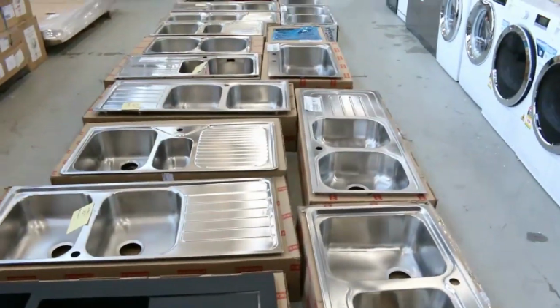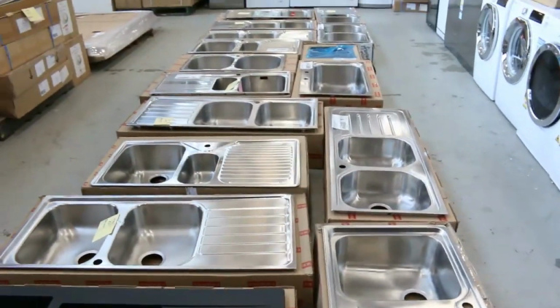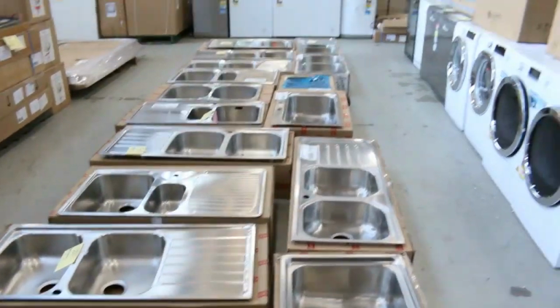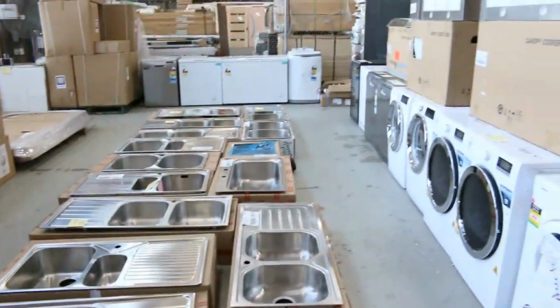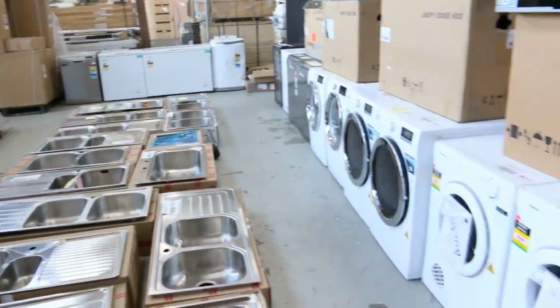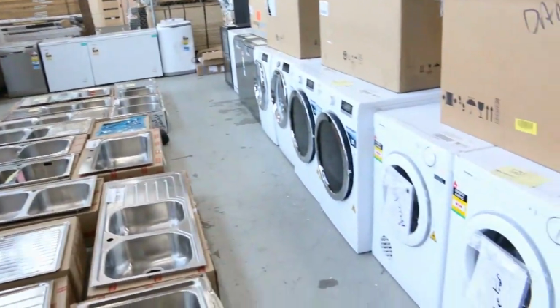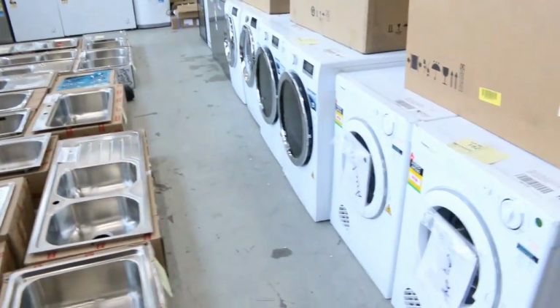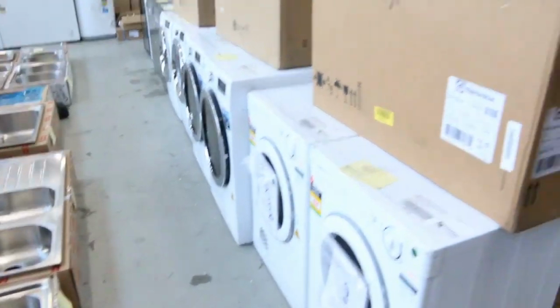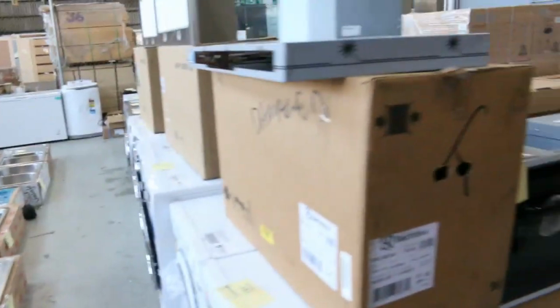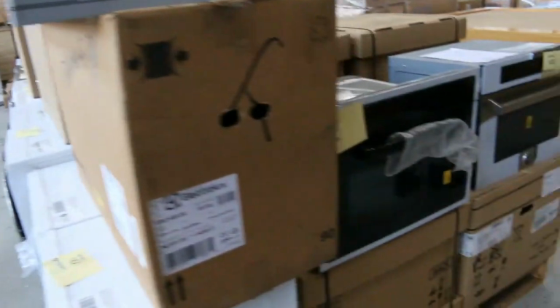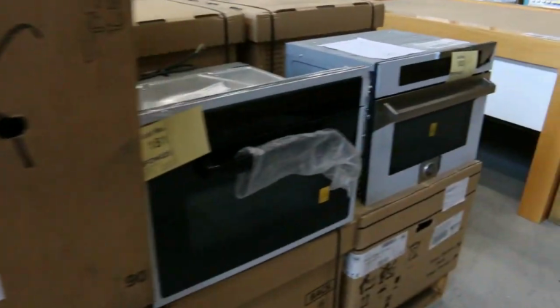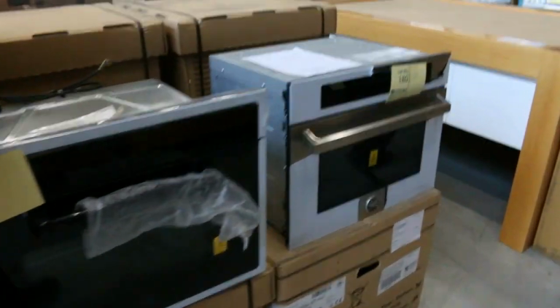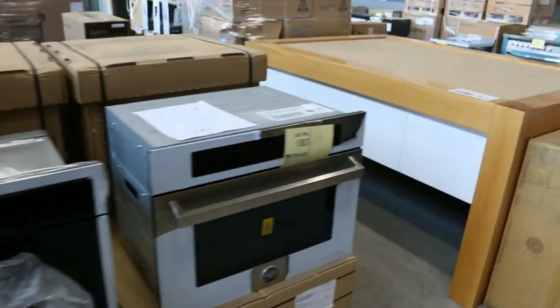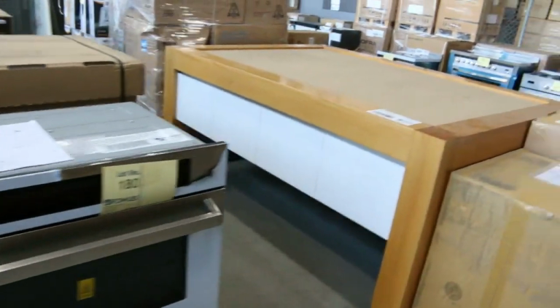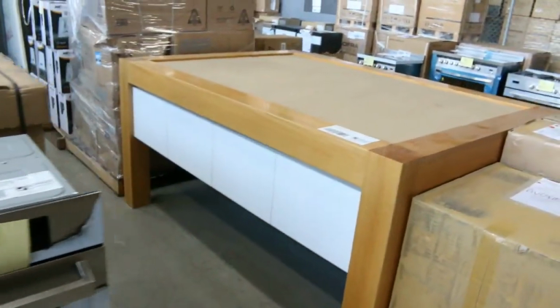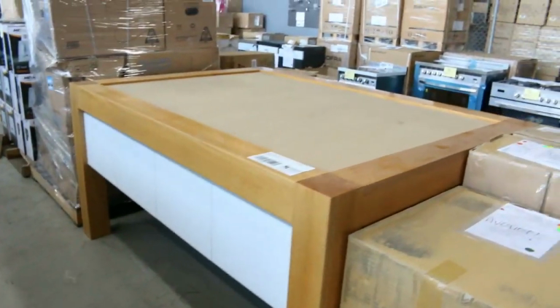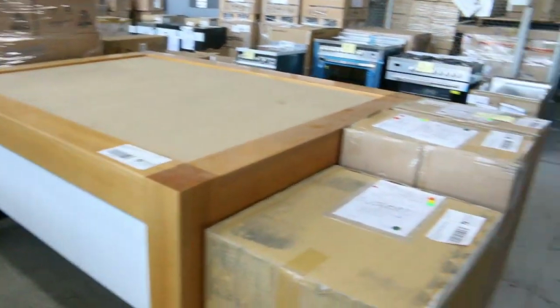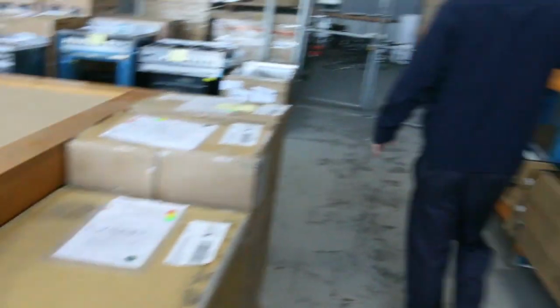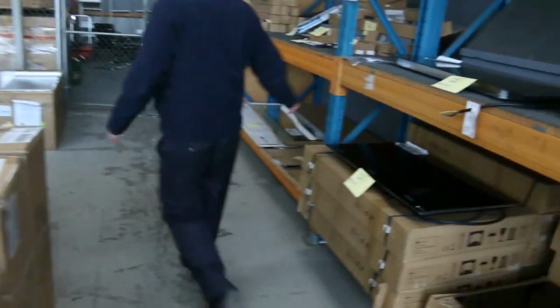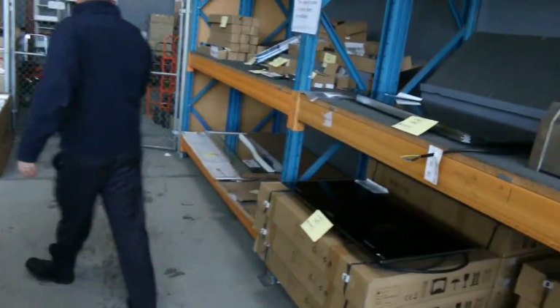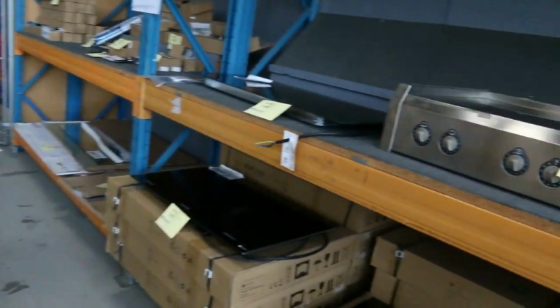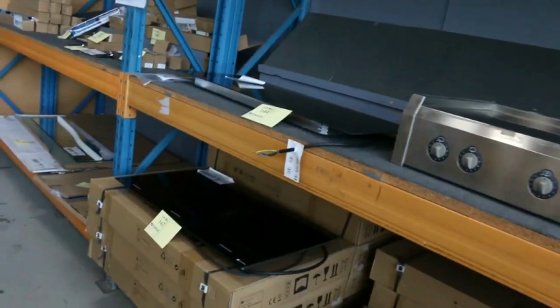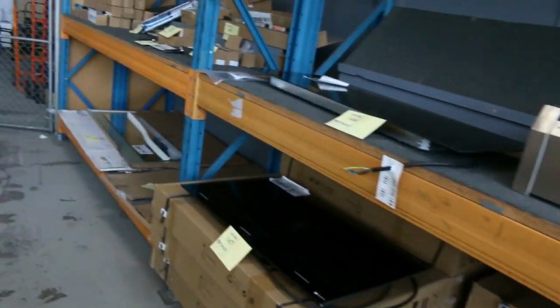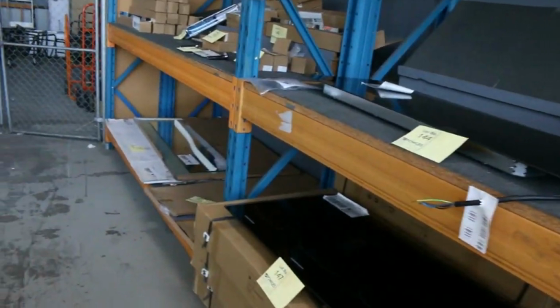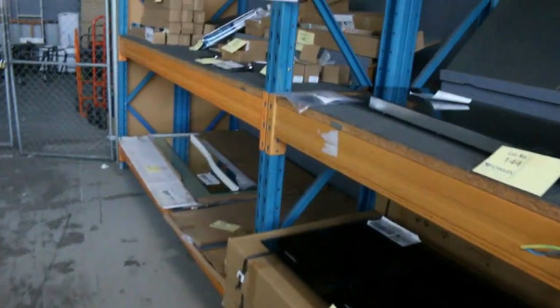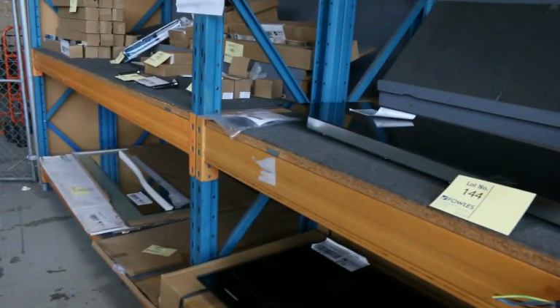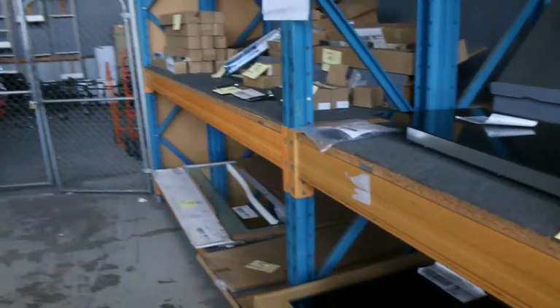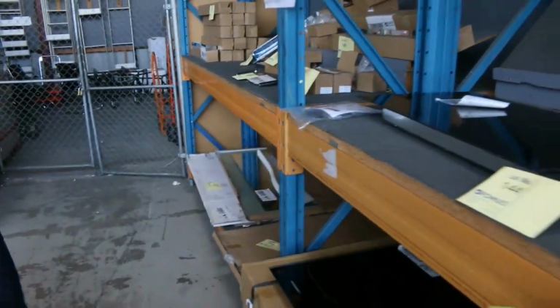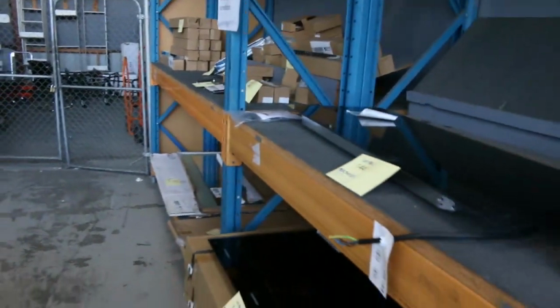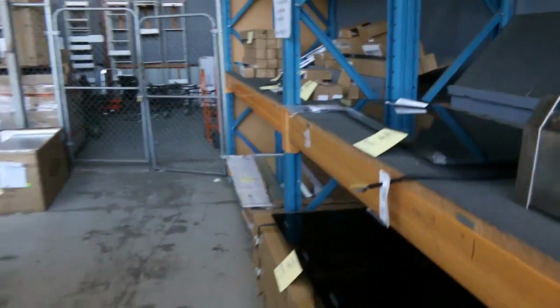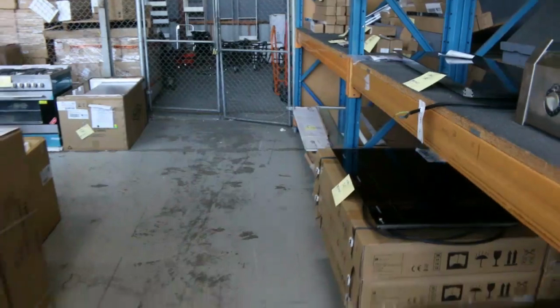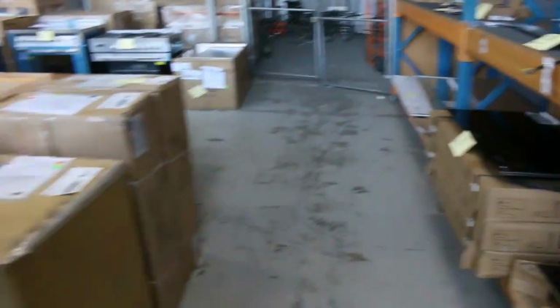Dryers. Front load washers. More range hoods. More Italian ovens. Cooktops again — heaps of cooktops, heaps of free-standing cooktops.